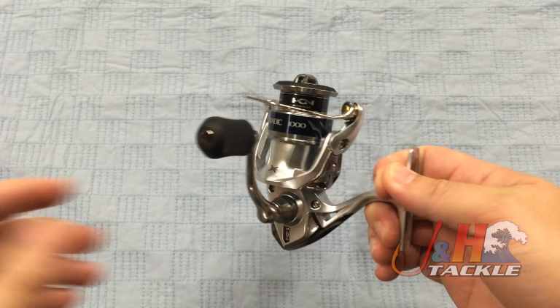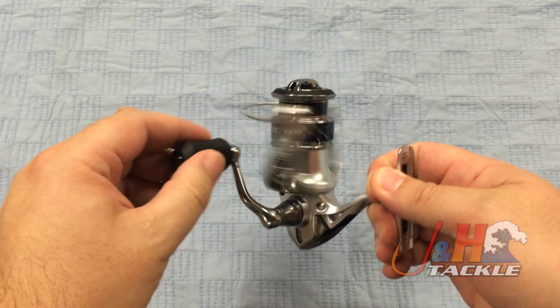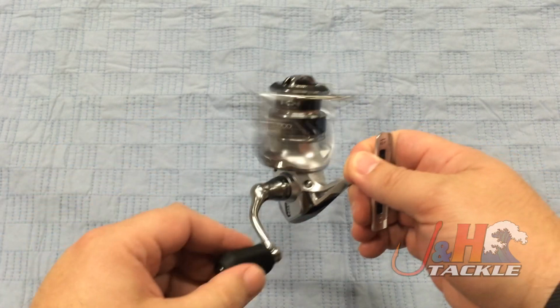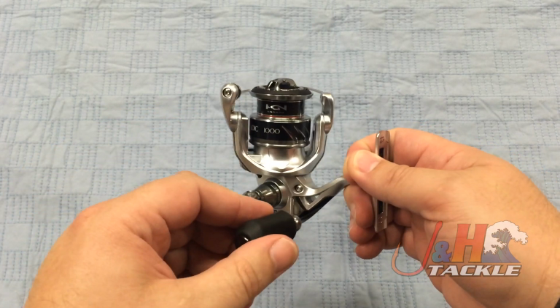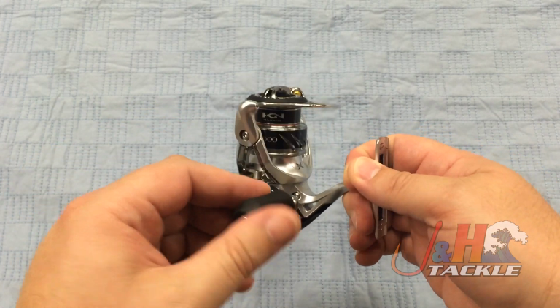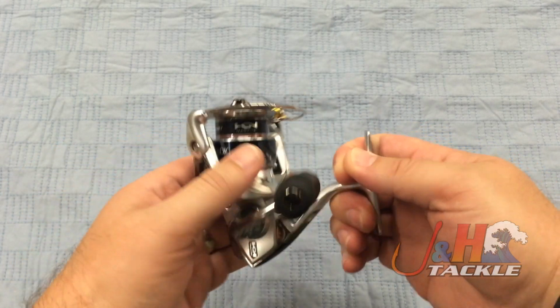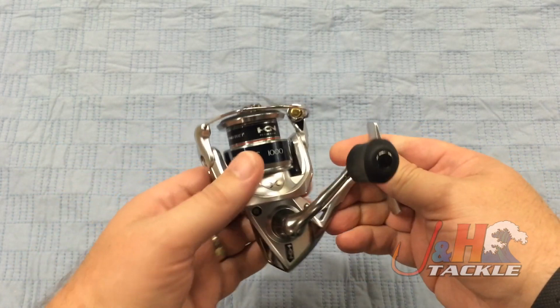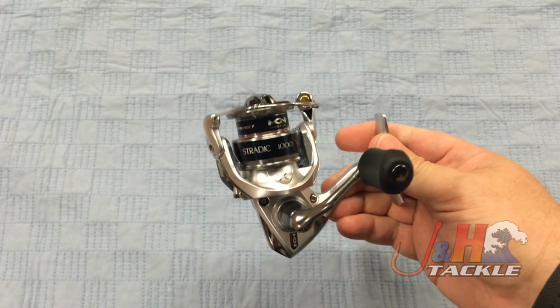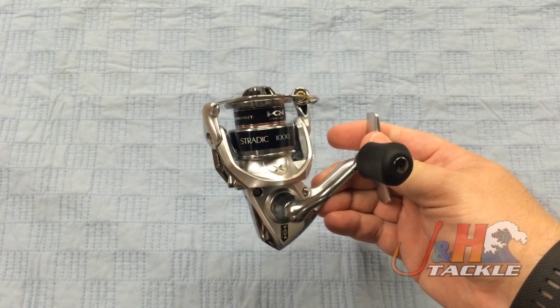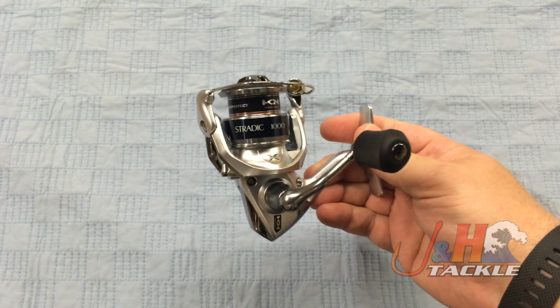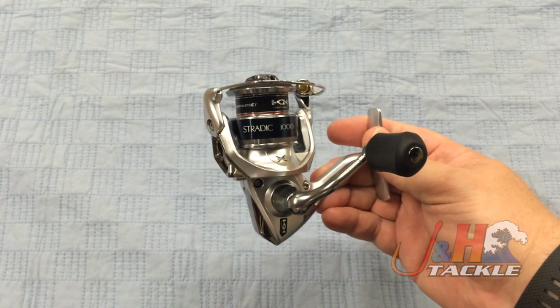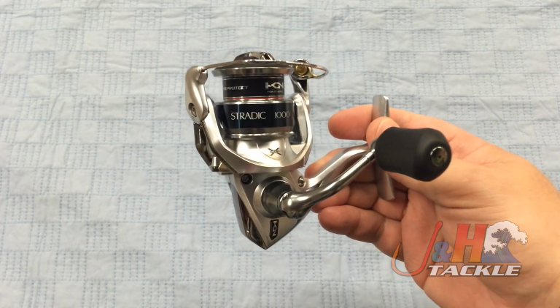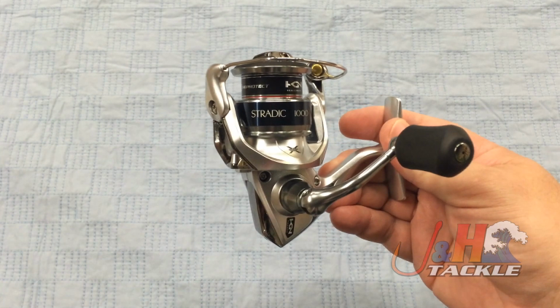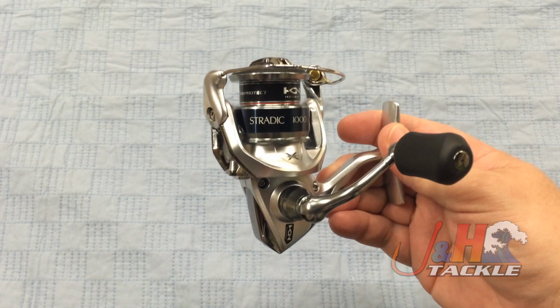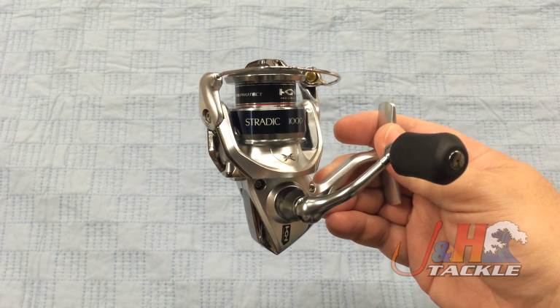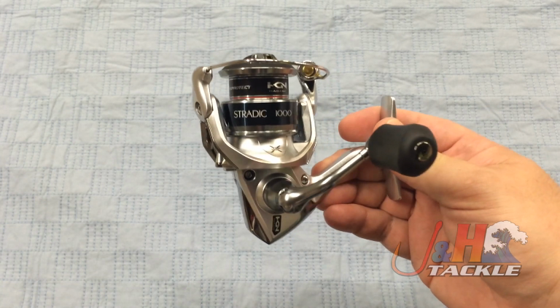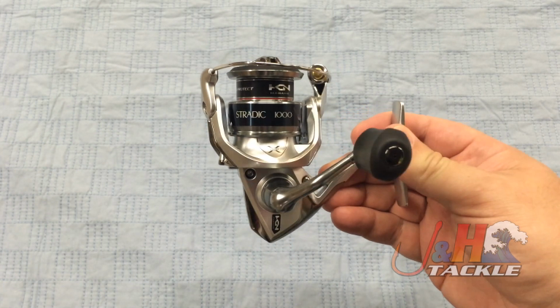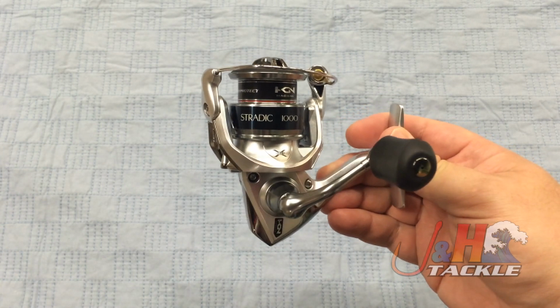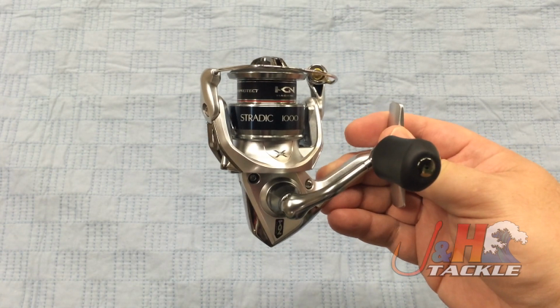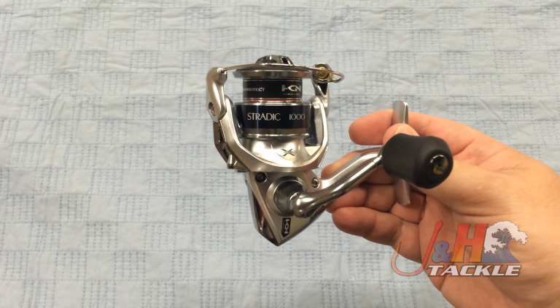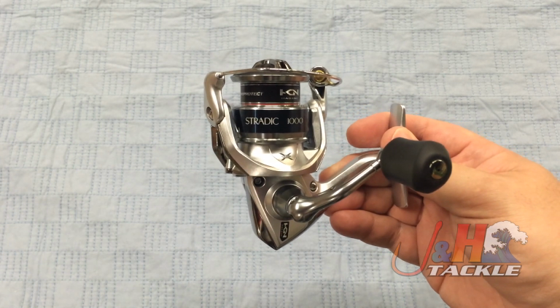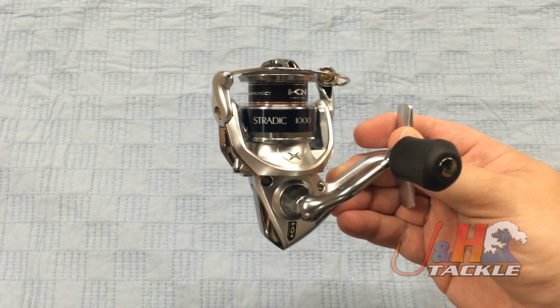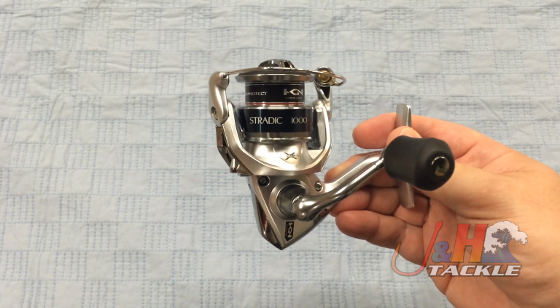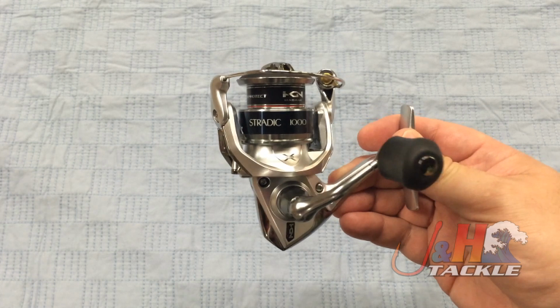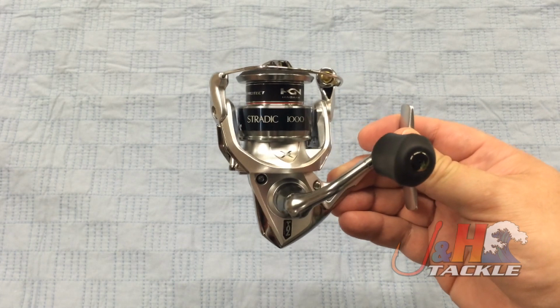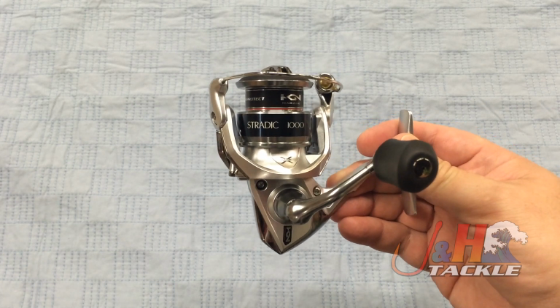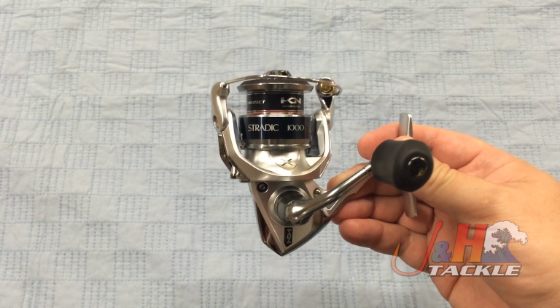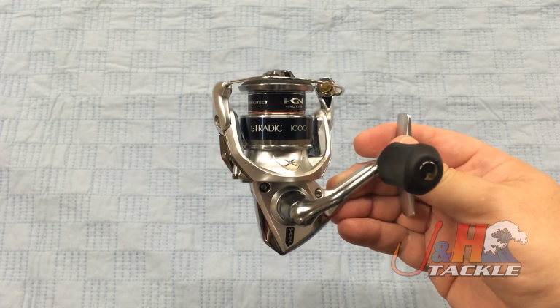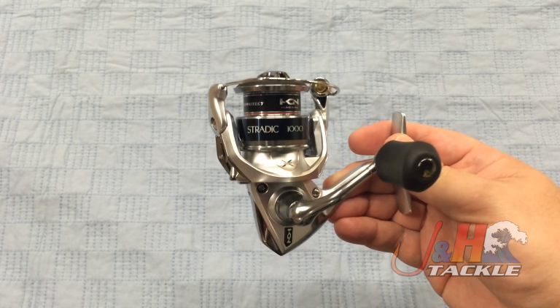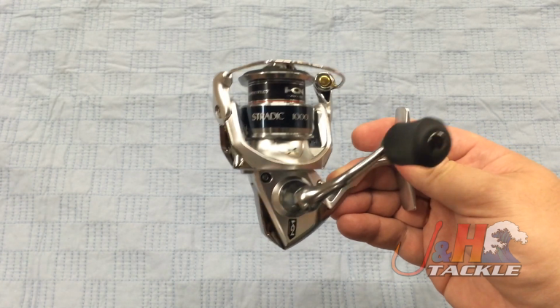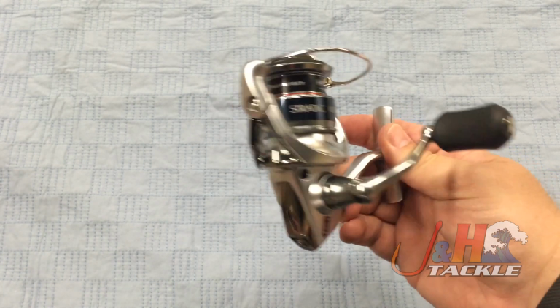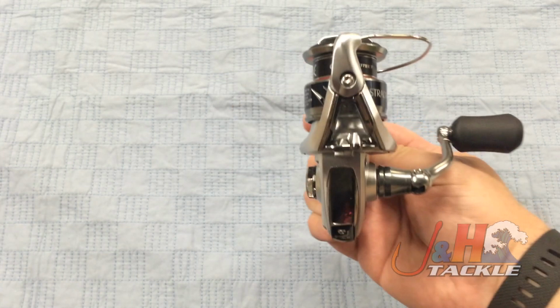If you are going to fish this in saltwater, you can. It's a small reel, so most guys are going to be using this for freshwater fishing. It holds 85 yards of 15-pound test braid, and it's got a 6 to 1 gear ratio.